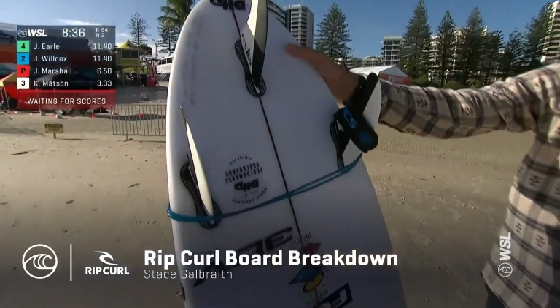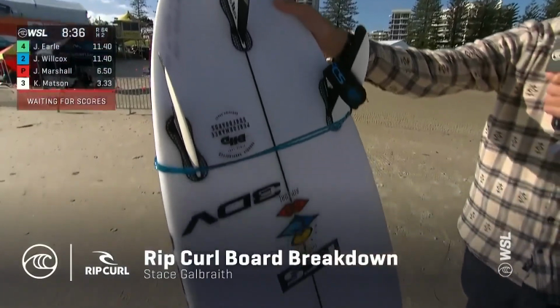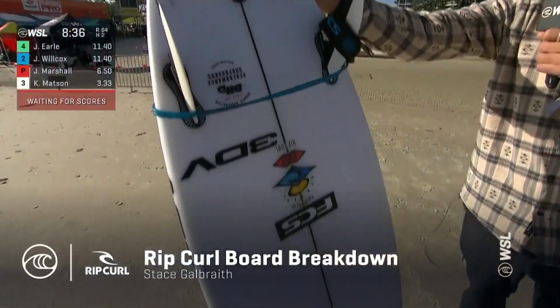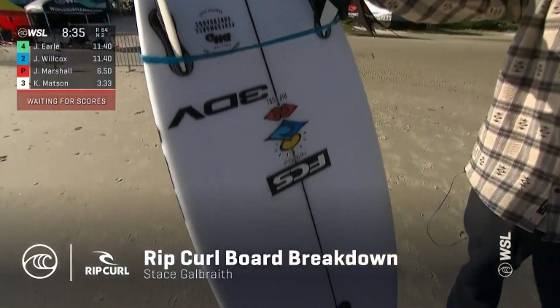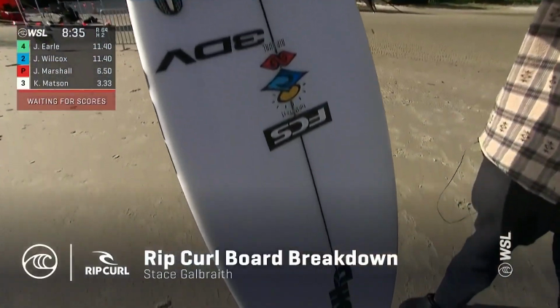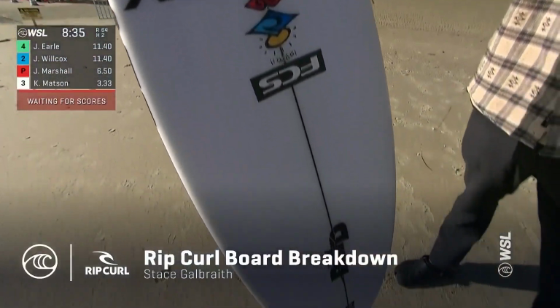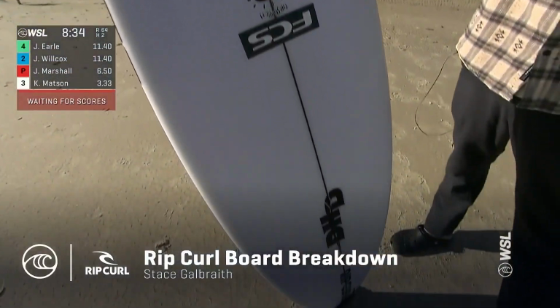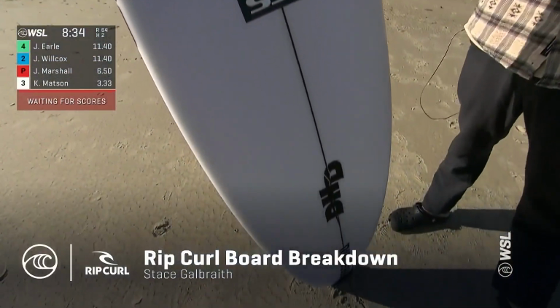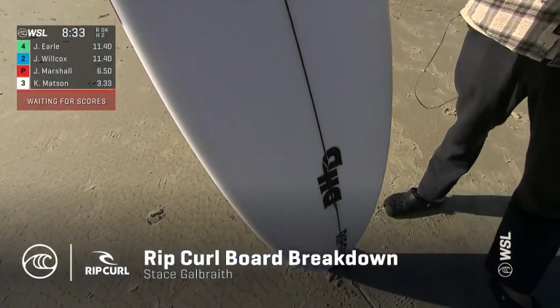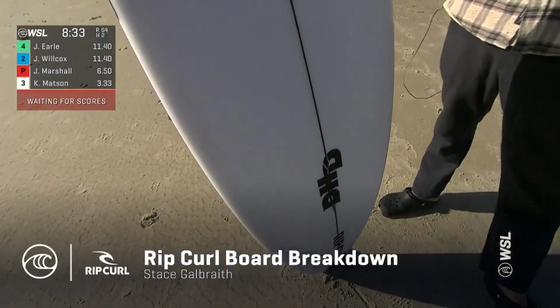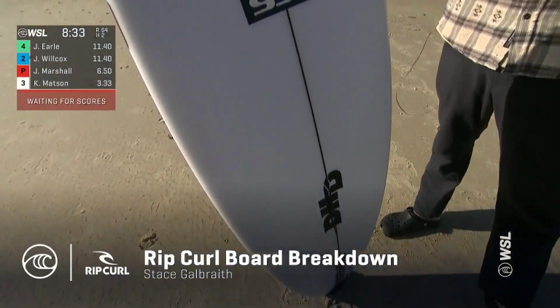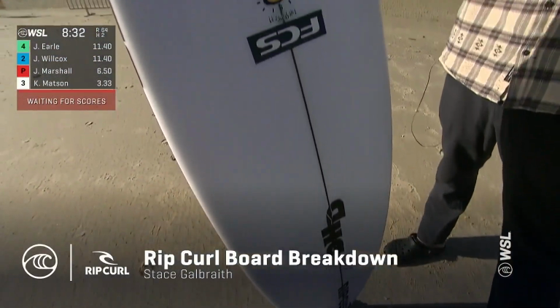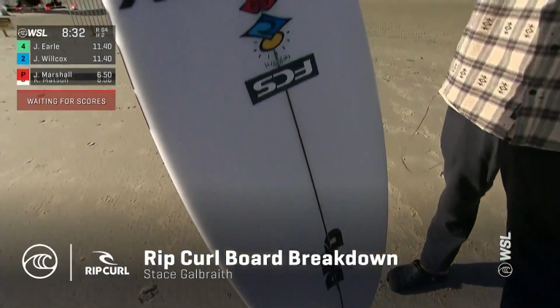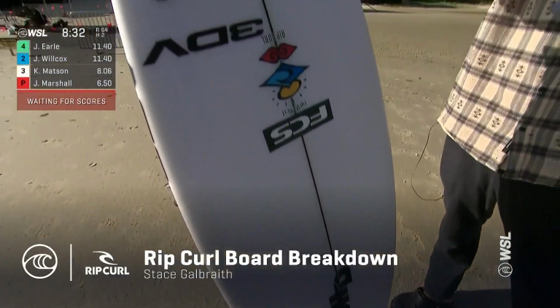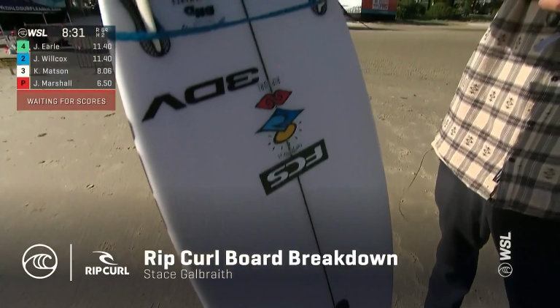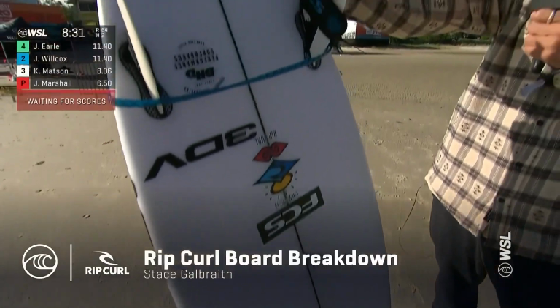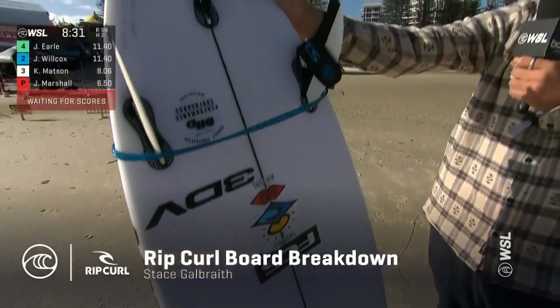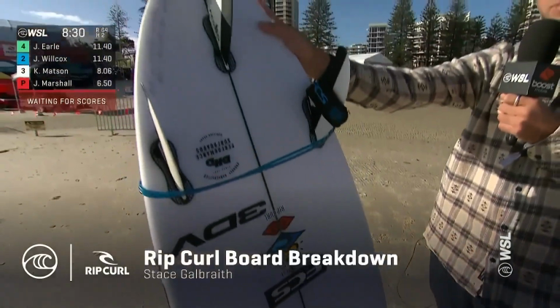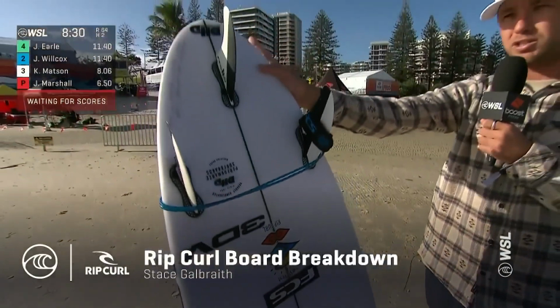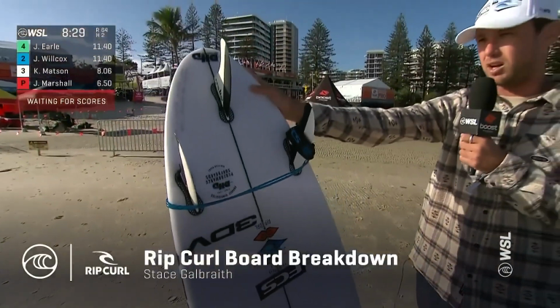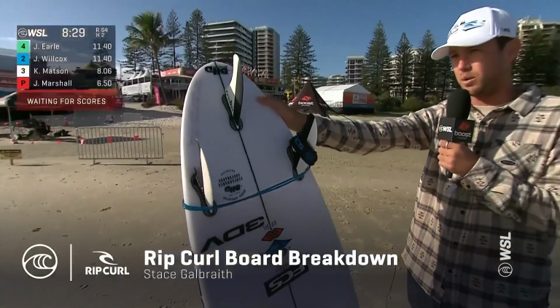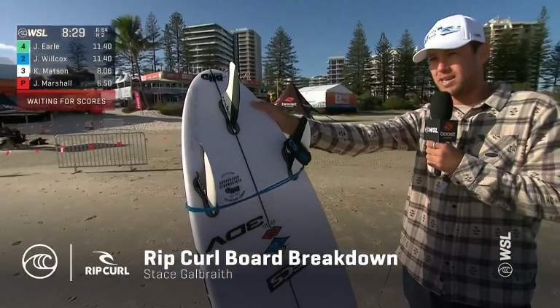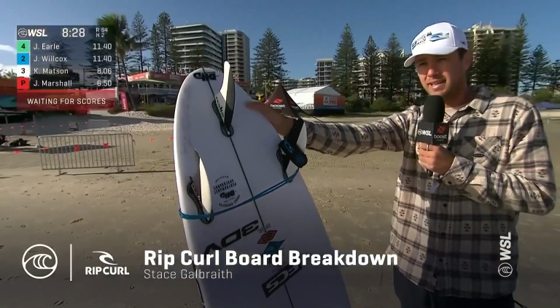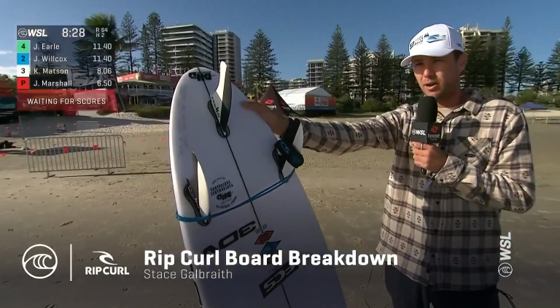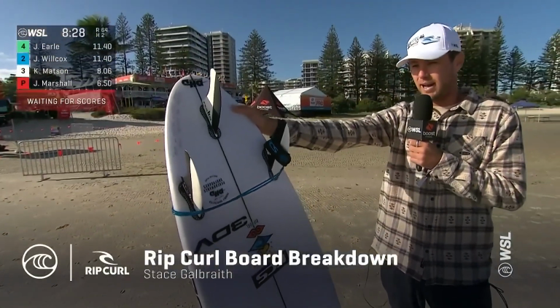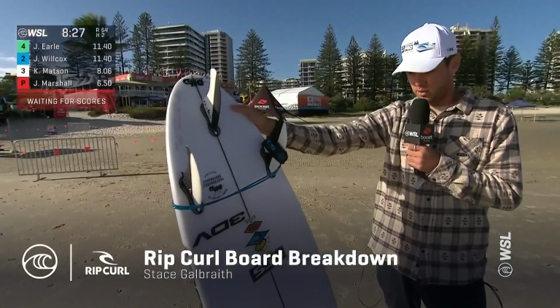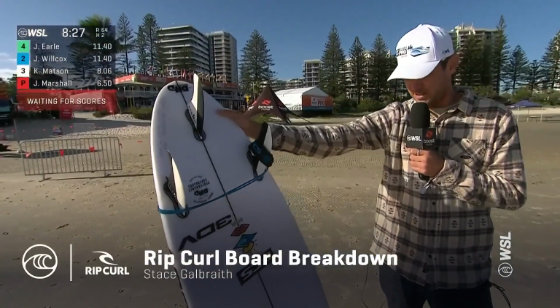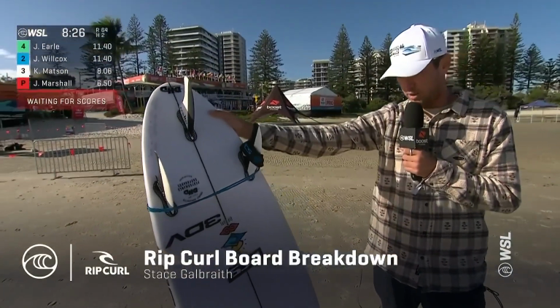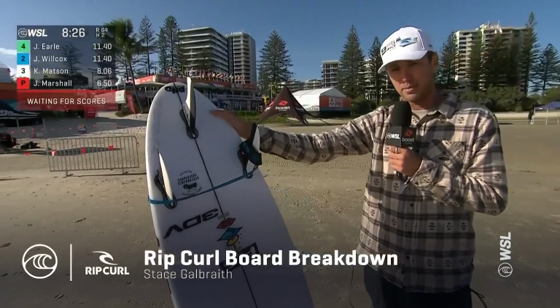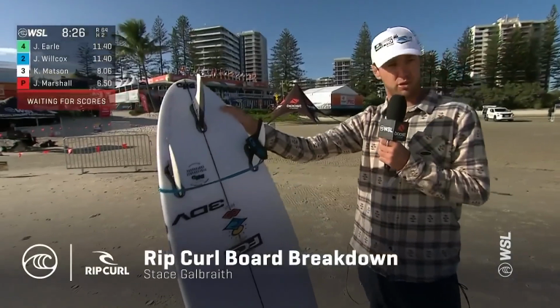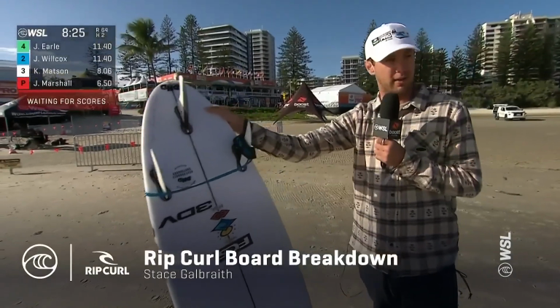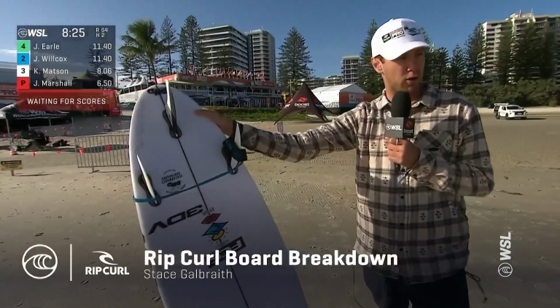This model from DH, you probably want to ride it at about this size. Typically, Jacob would probably be on the DNA model, but today the swell hasn't probably got to the size that we were thinking. So a board like this is going to work an absolute treat today.